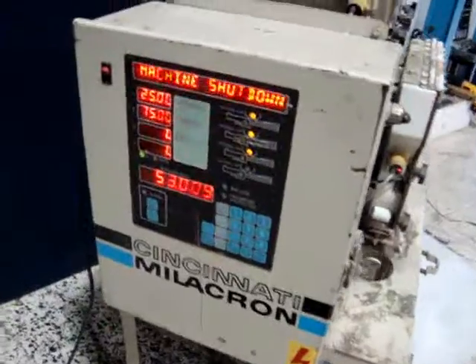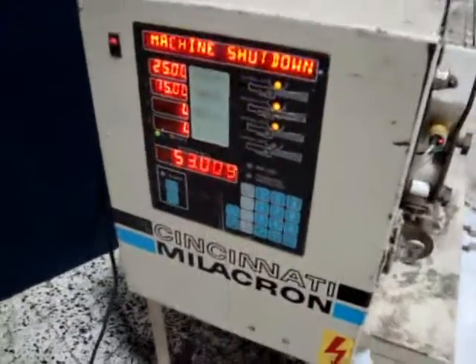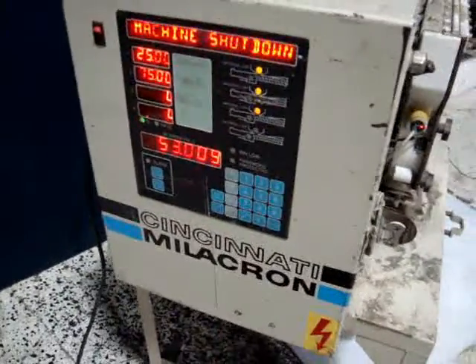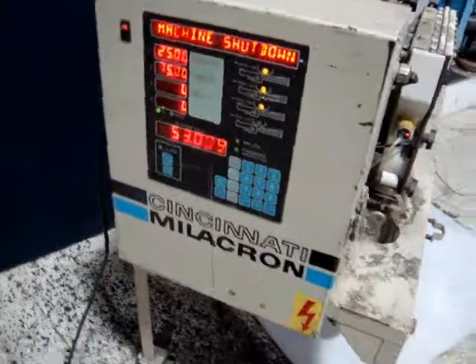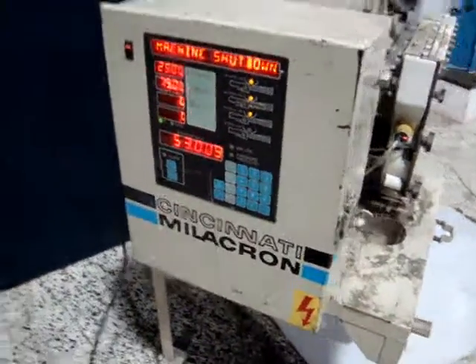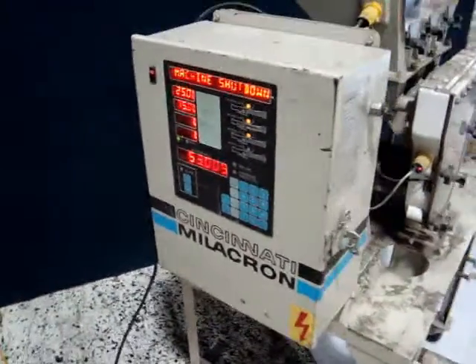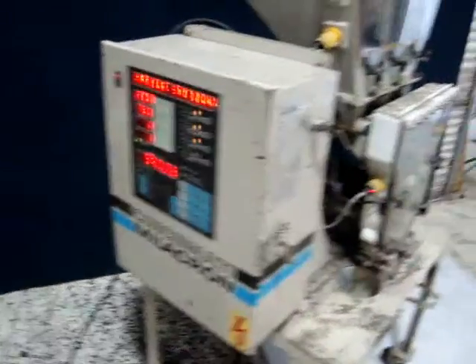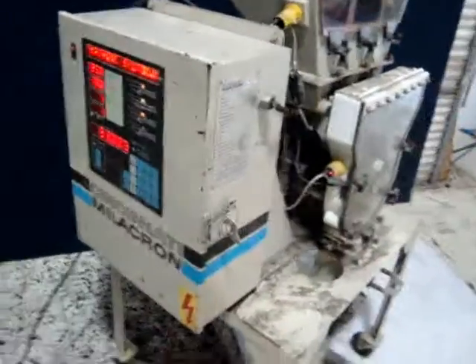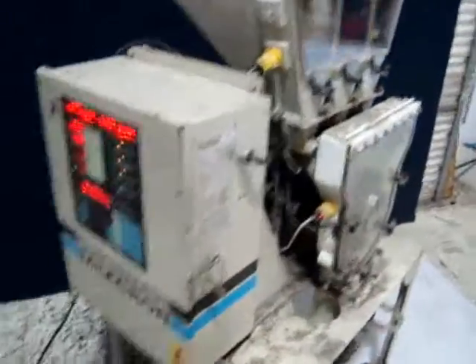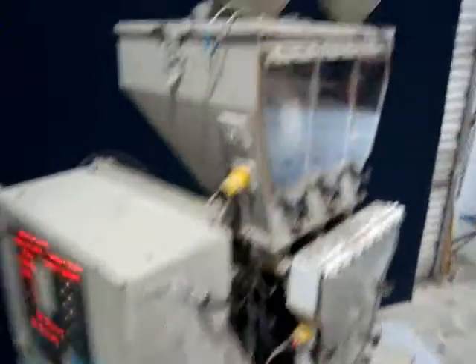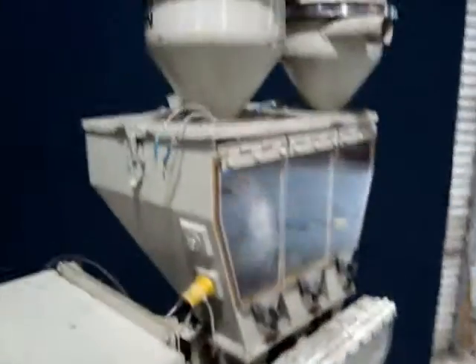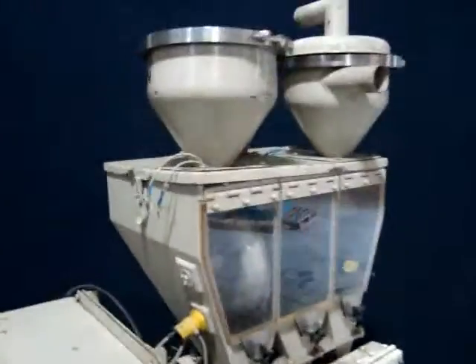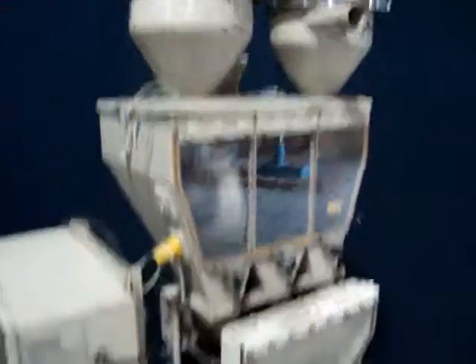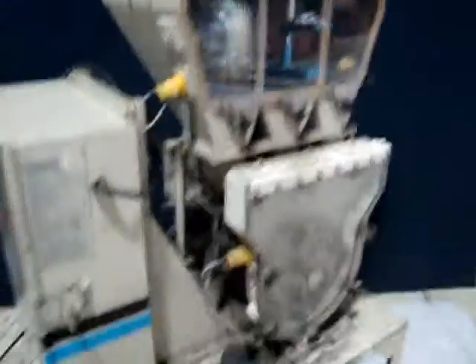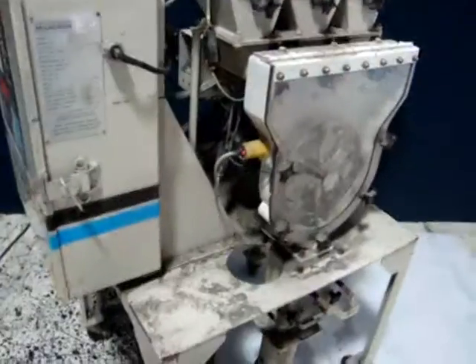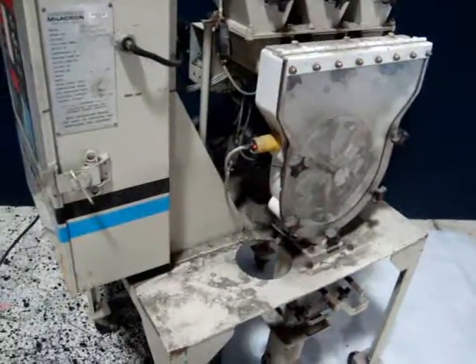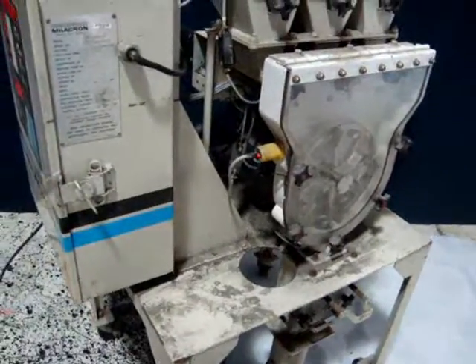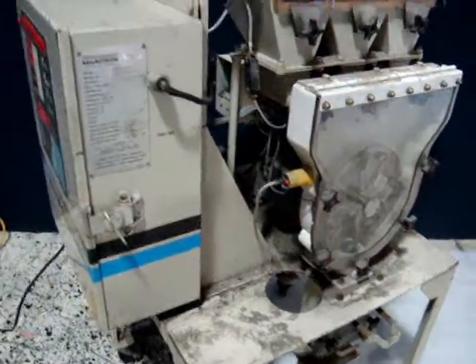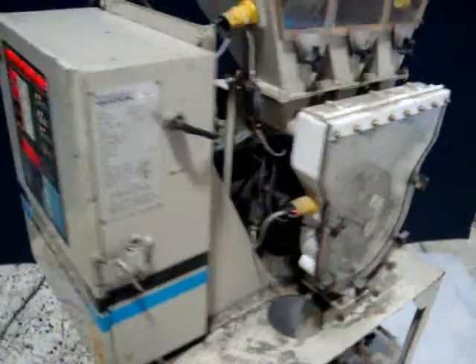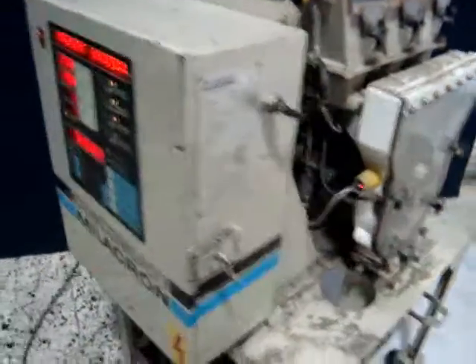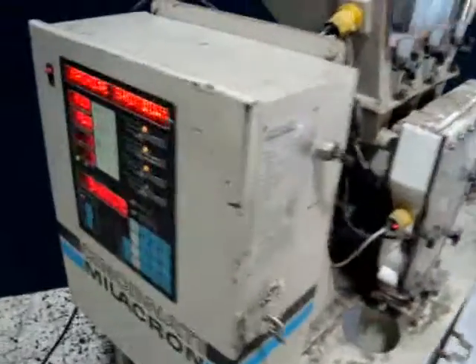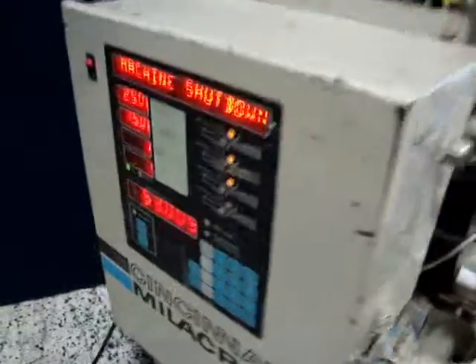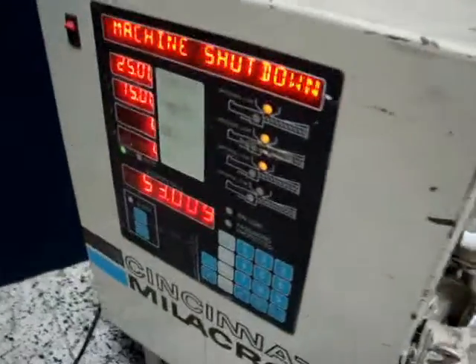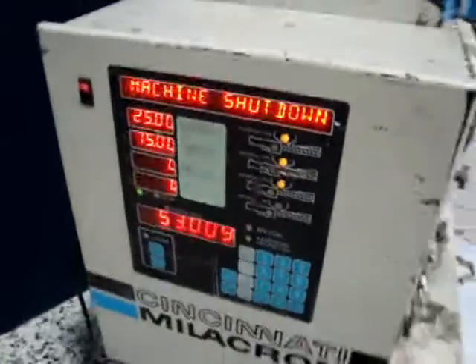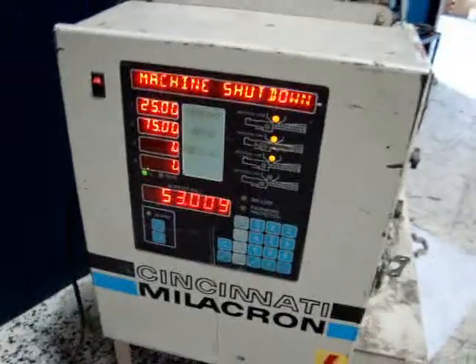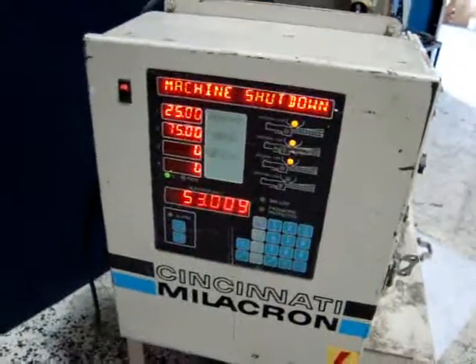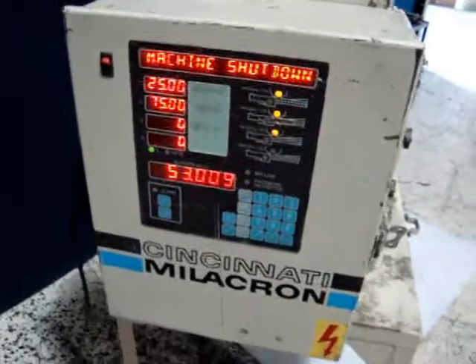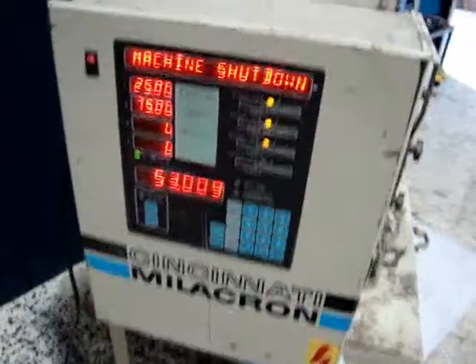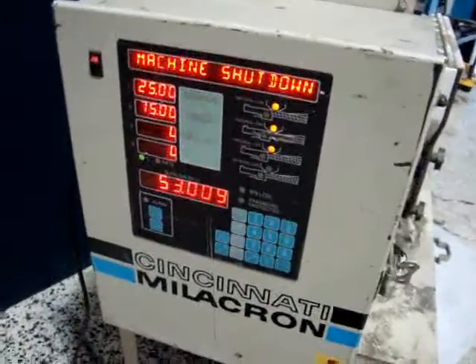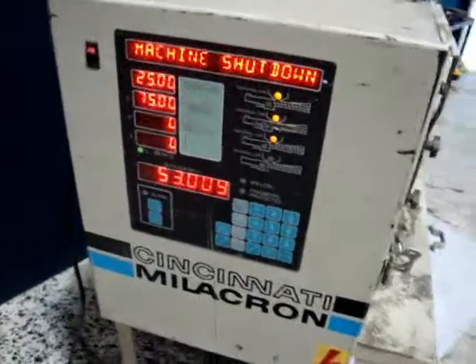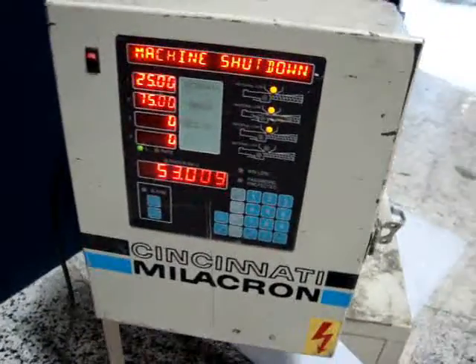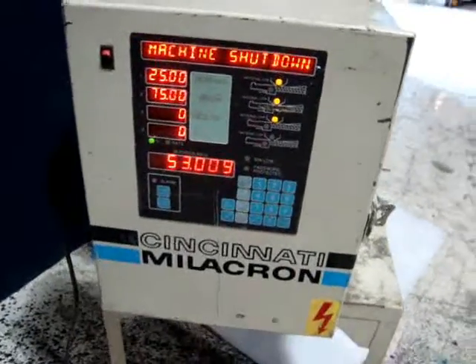We're not really quite sure how it works or anything because we don't have any material to put in it, nor are there any instruction booklets to do any testing on it. We do have it plugged in and it appears to operate.